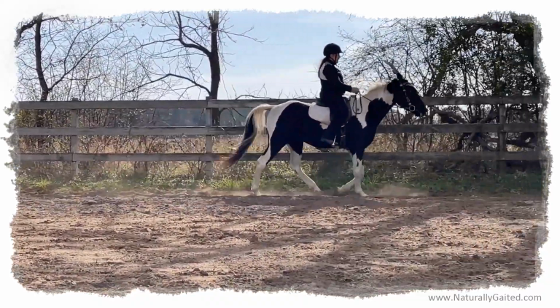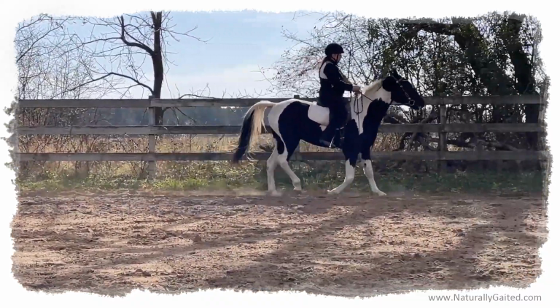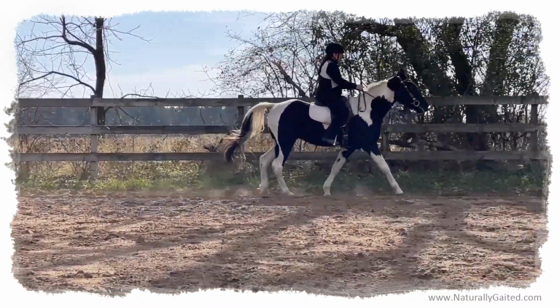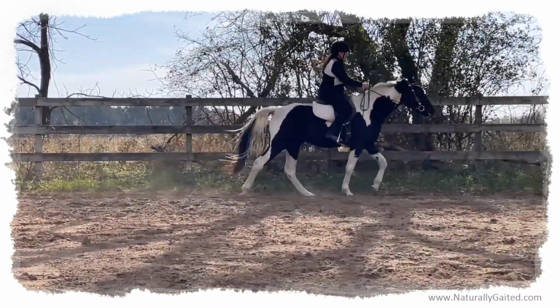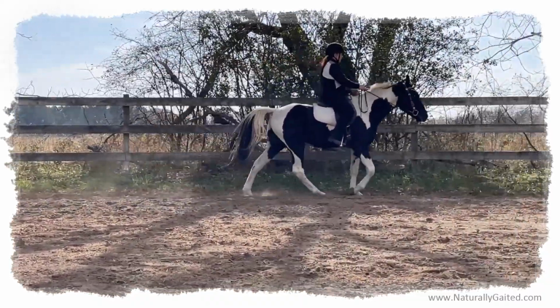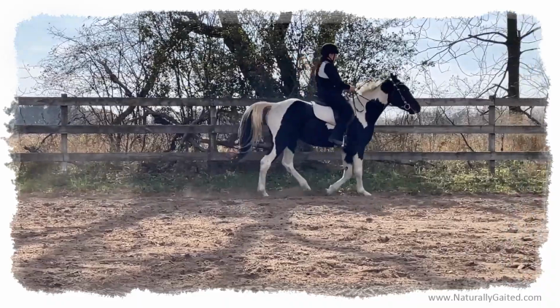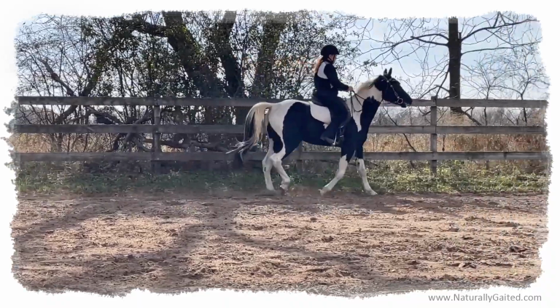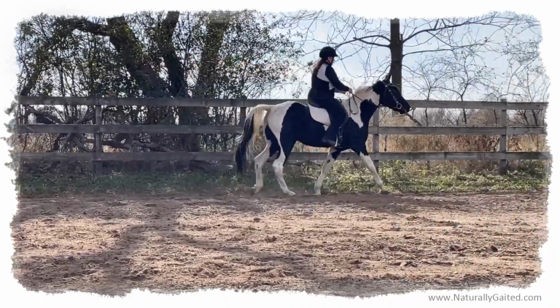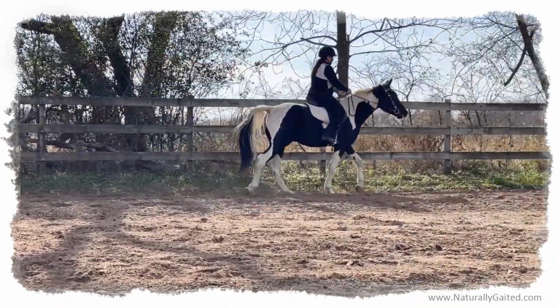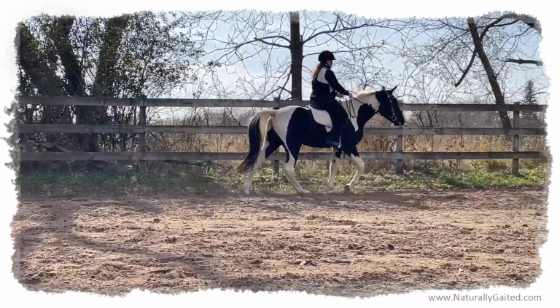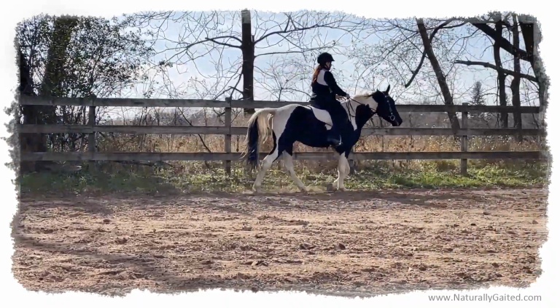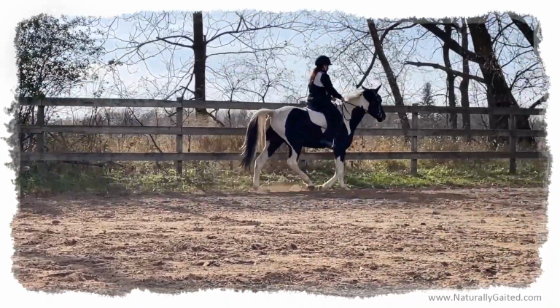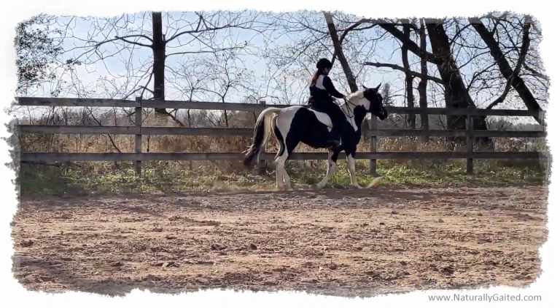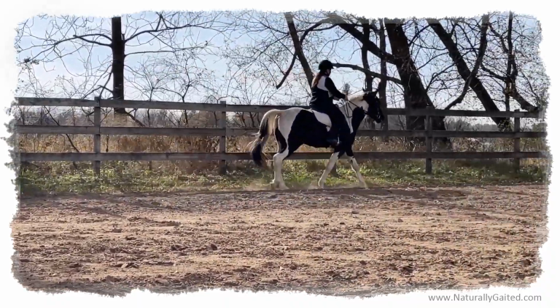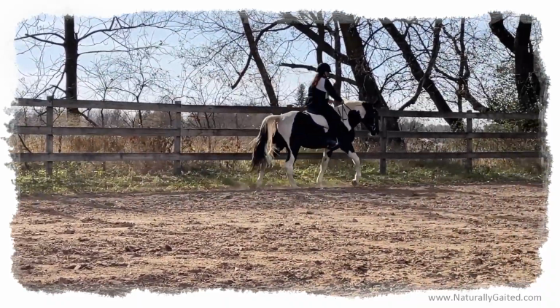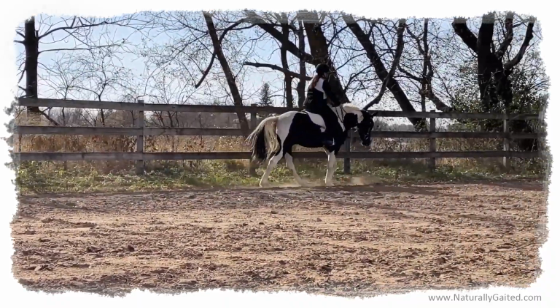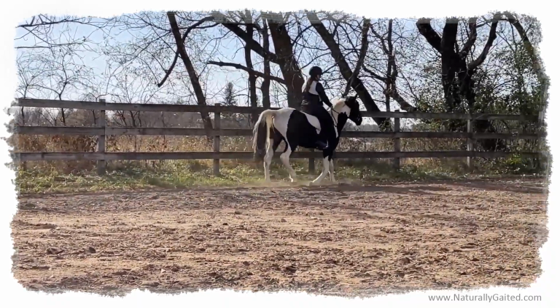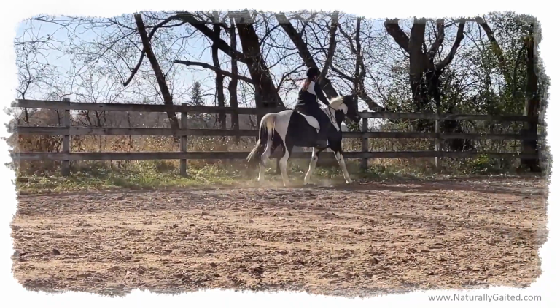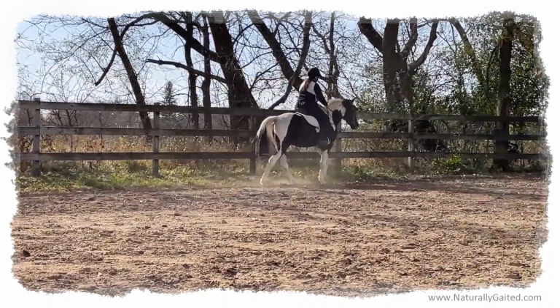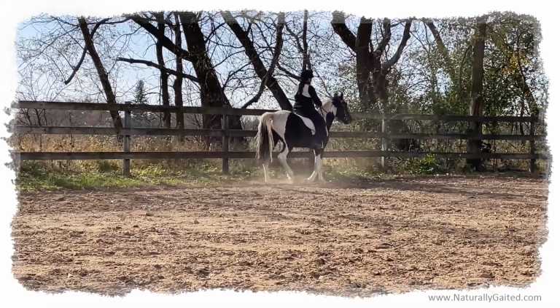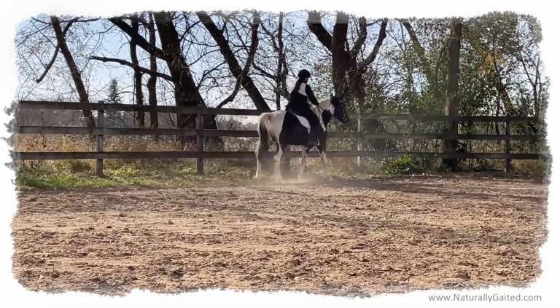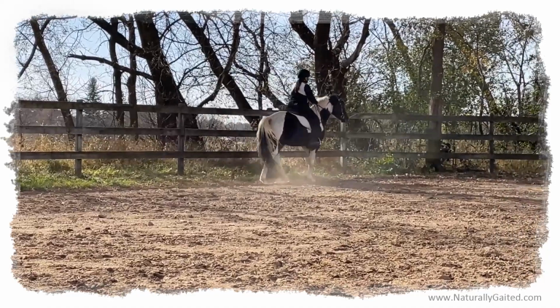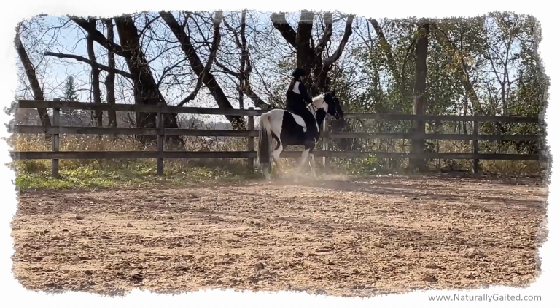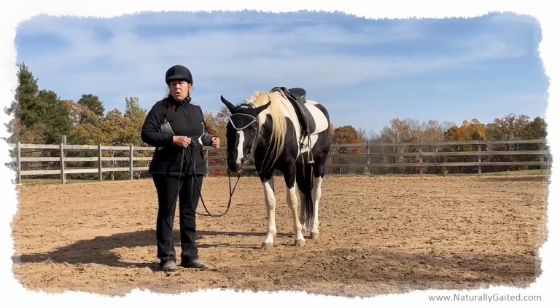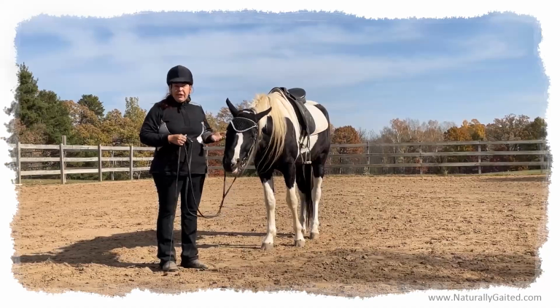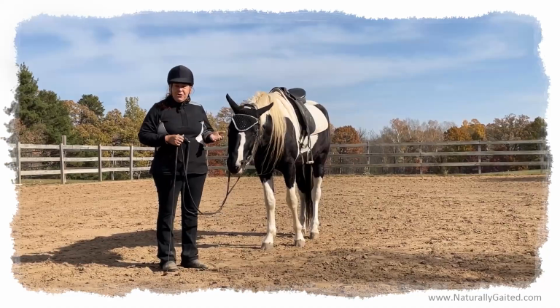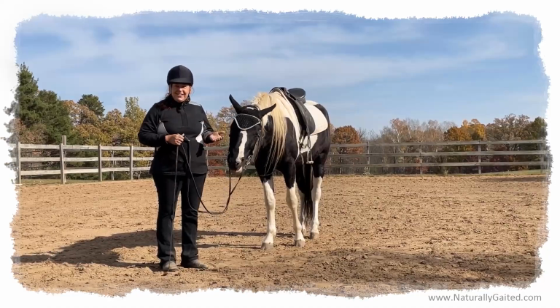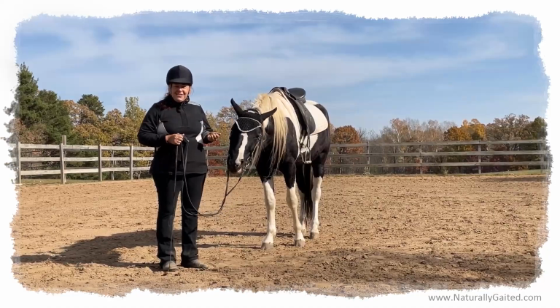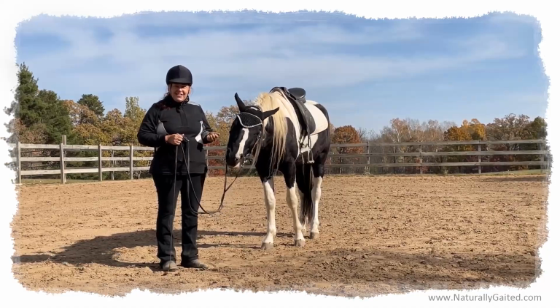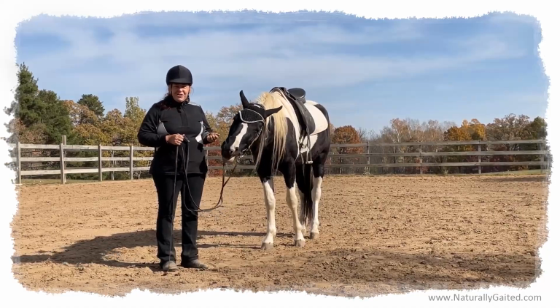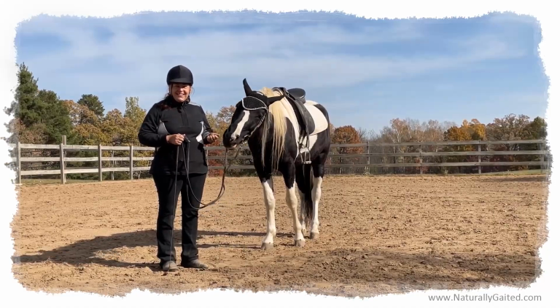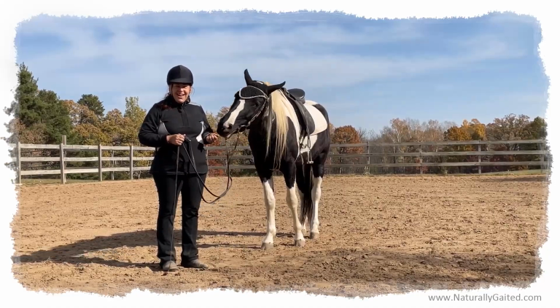I just want a bit with this horse that he will salivate and swallow — that's very important. Well, thanks for joining us and come visit us at naturallygaited.com.